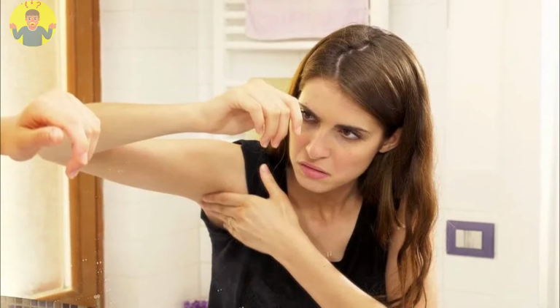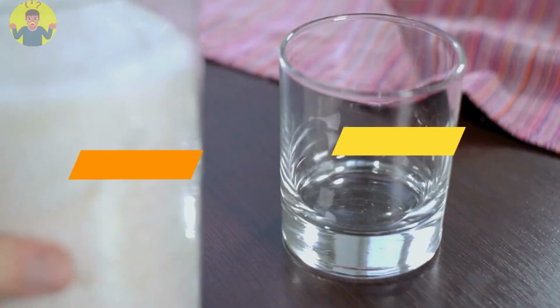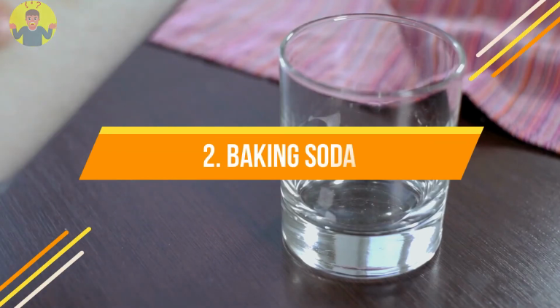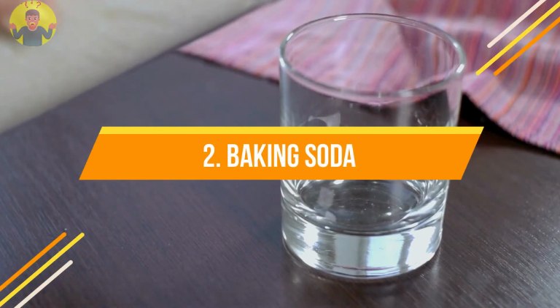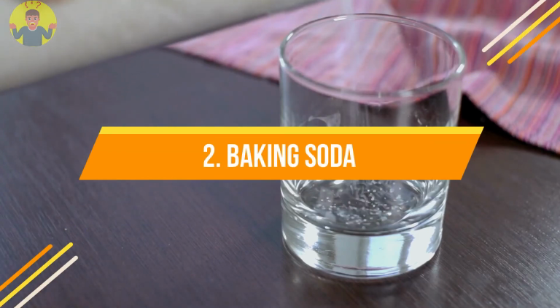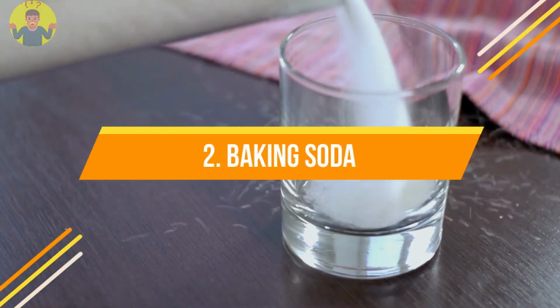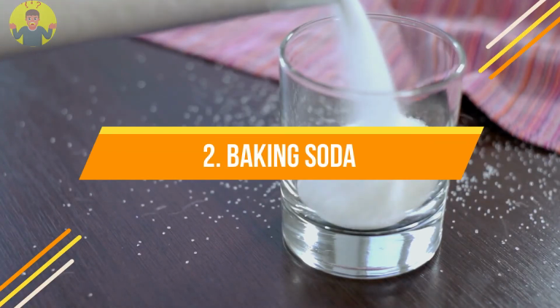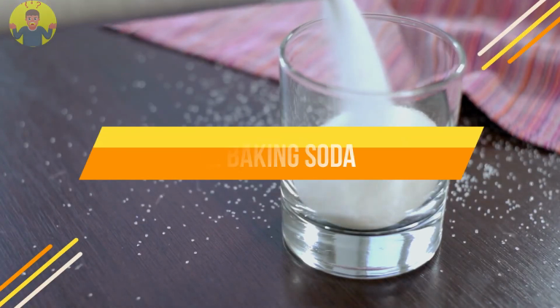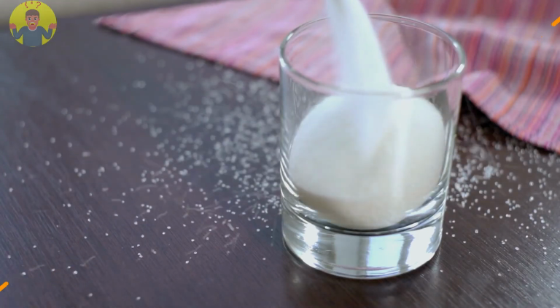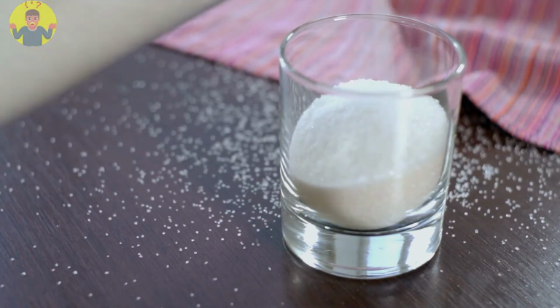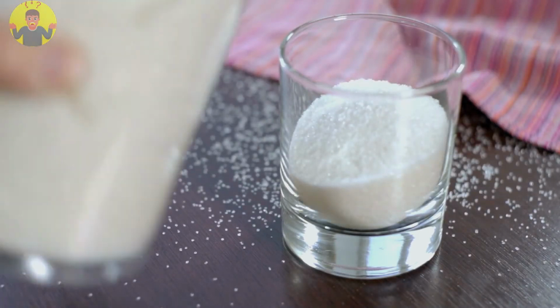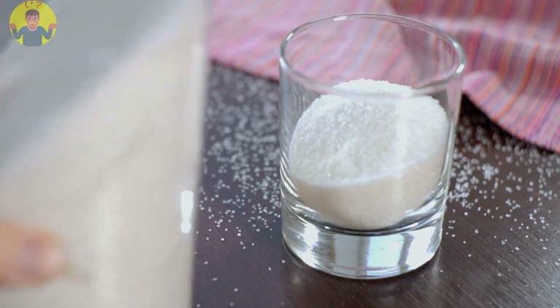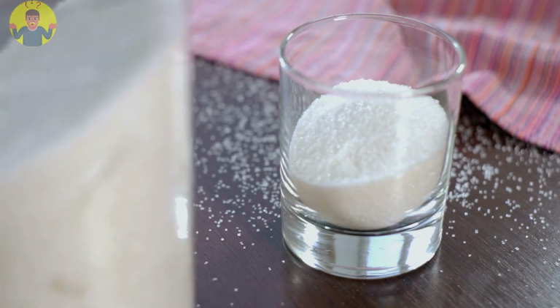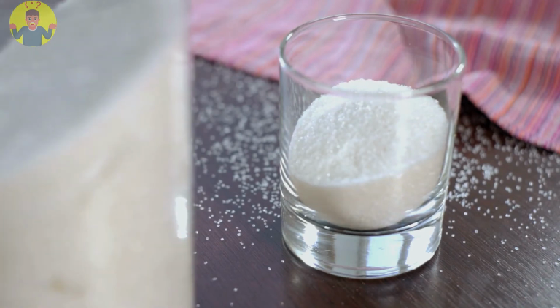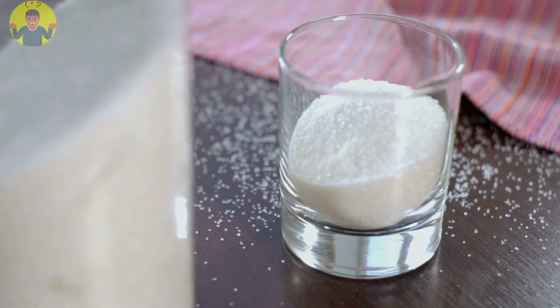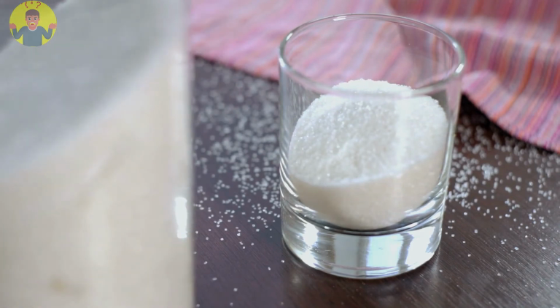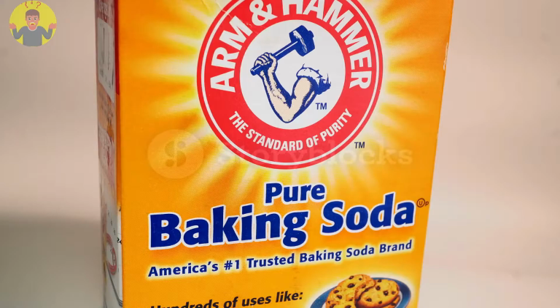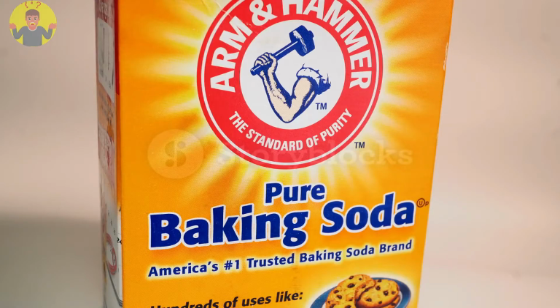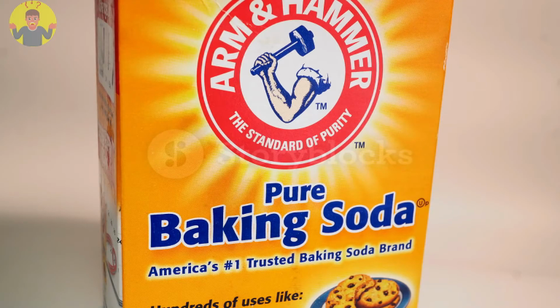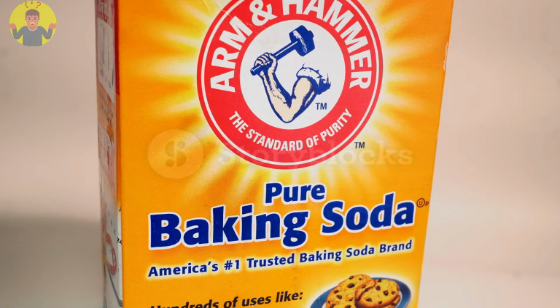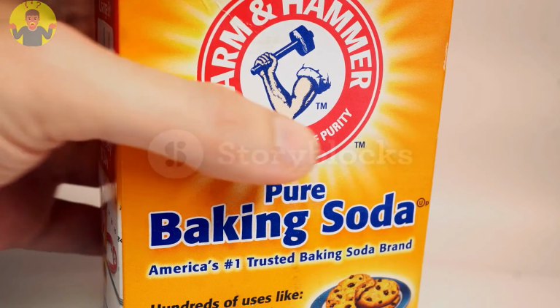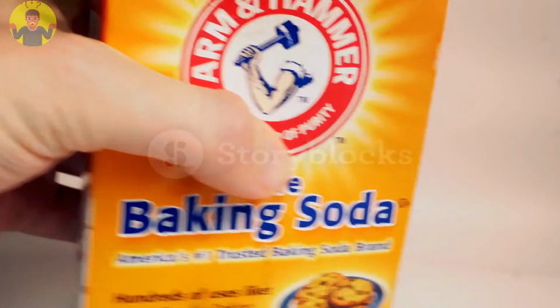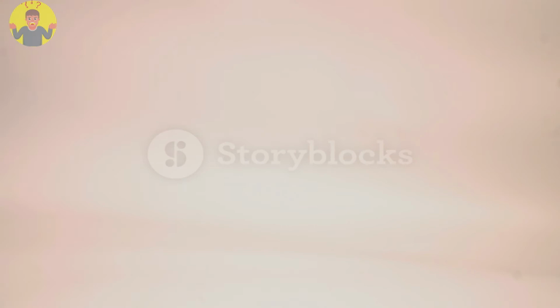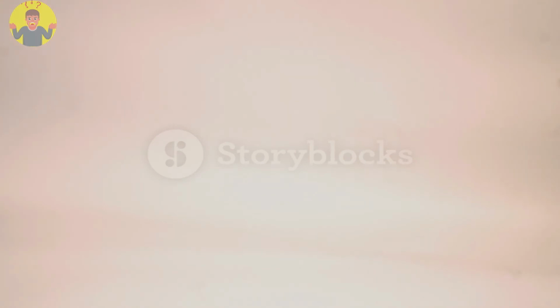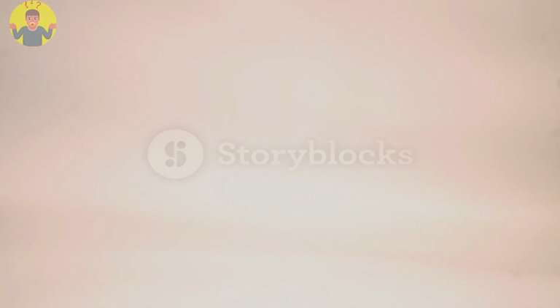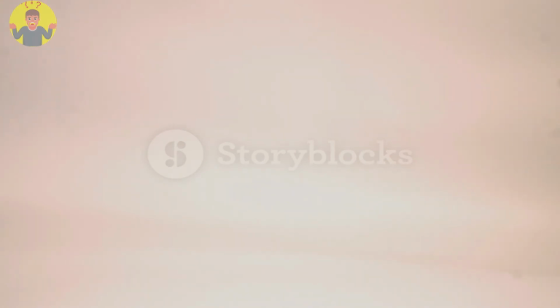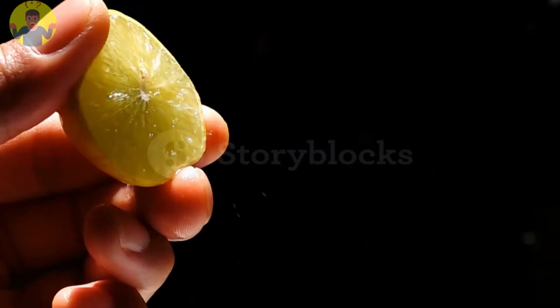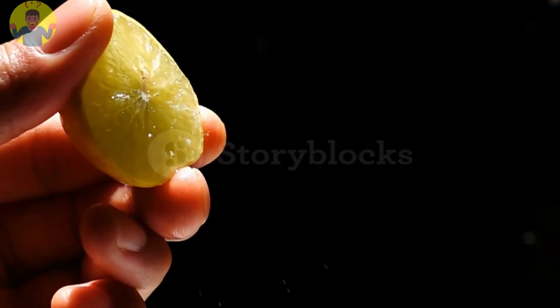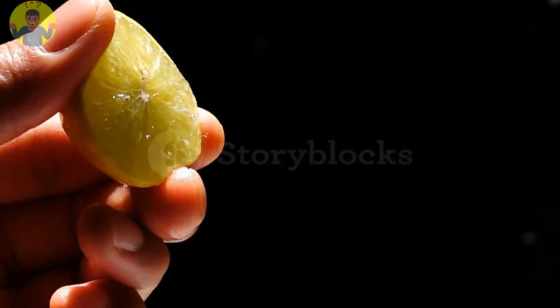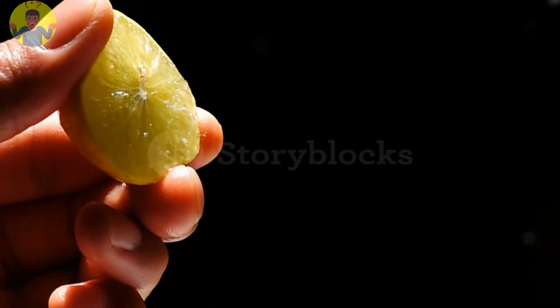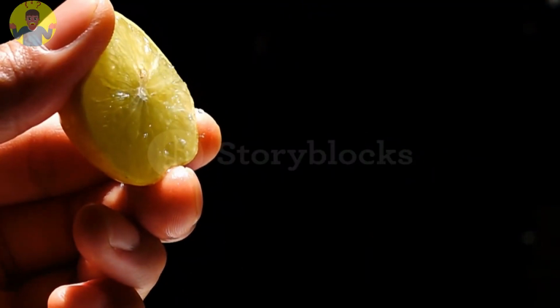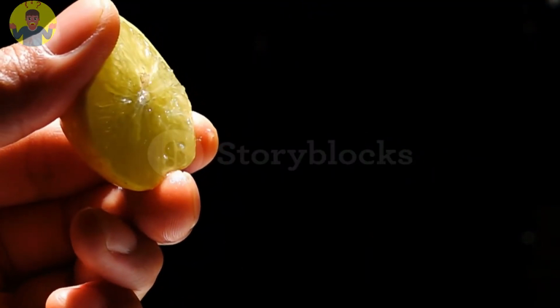Number 2: Baking soda. This could be found in your kitchen. Baking soda is an effective ingredient in getting rid of underarm odor. Mix a teaspoon of baking soda with lemon and apply under your skin. It is very natural and not aggressive to your skin.